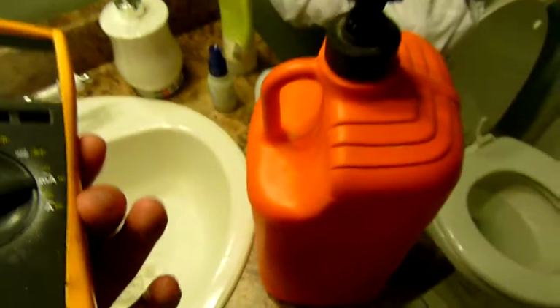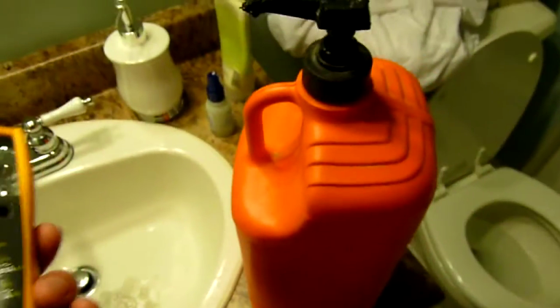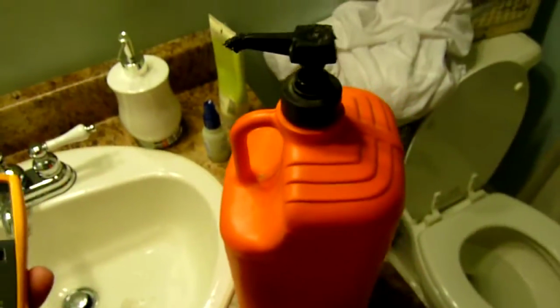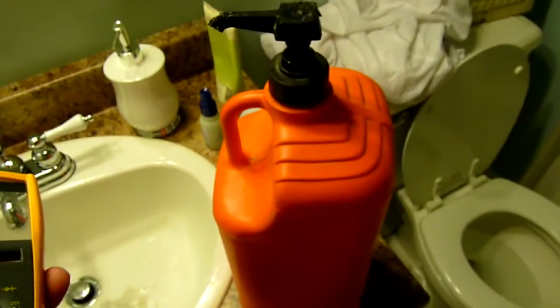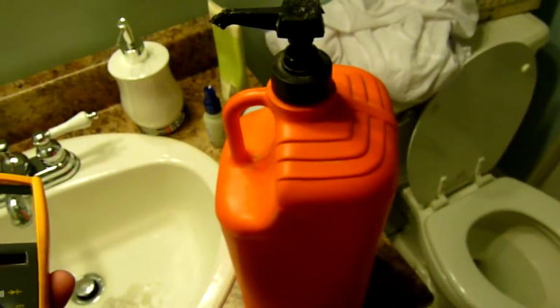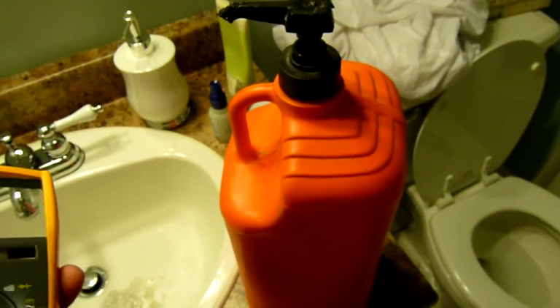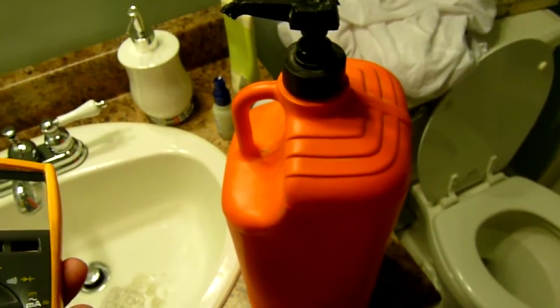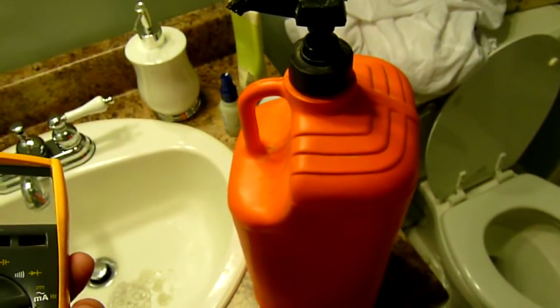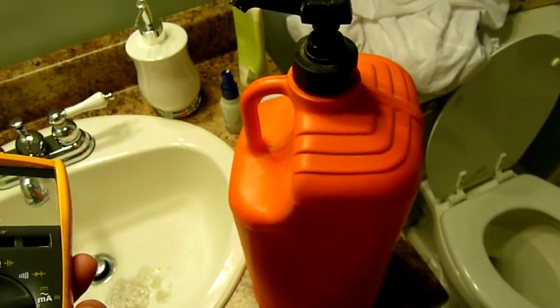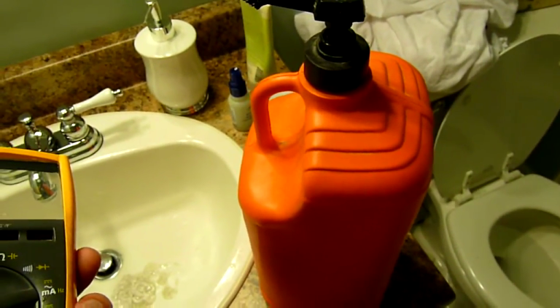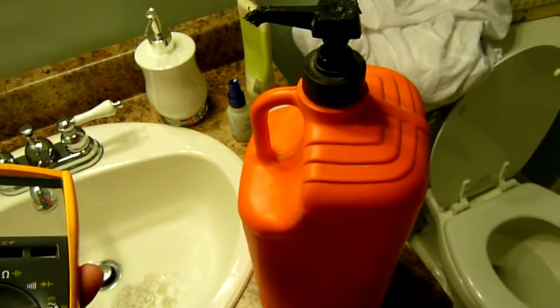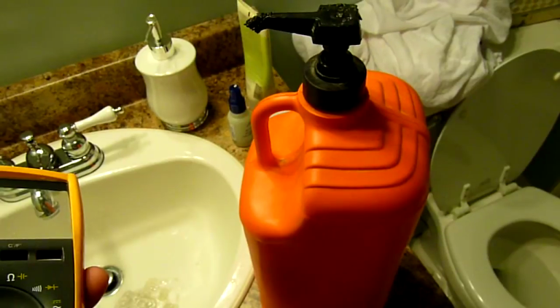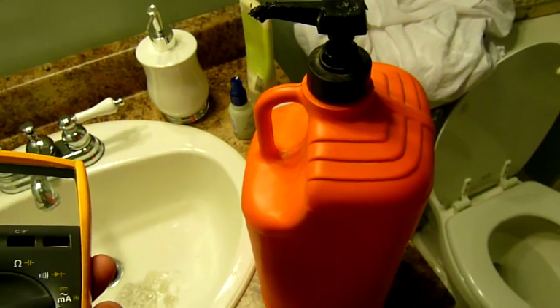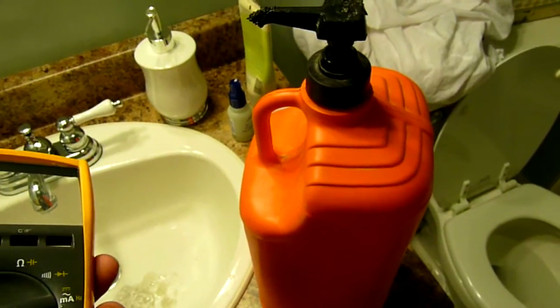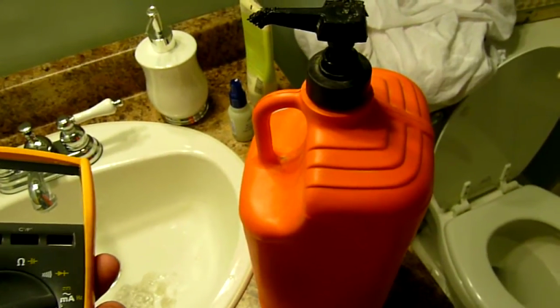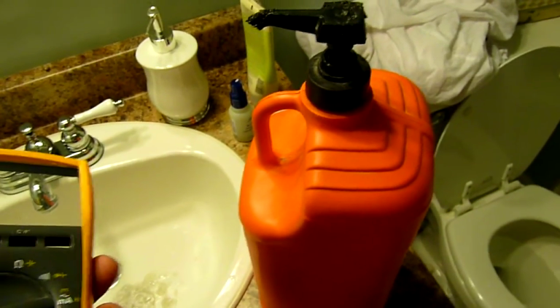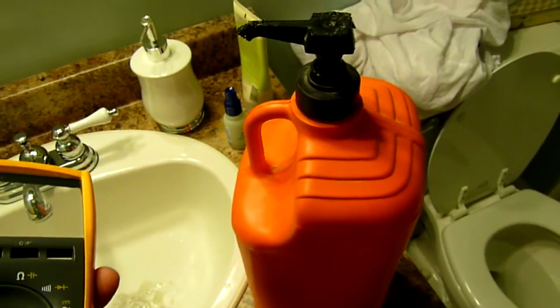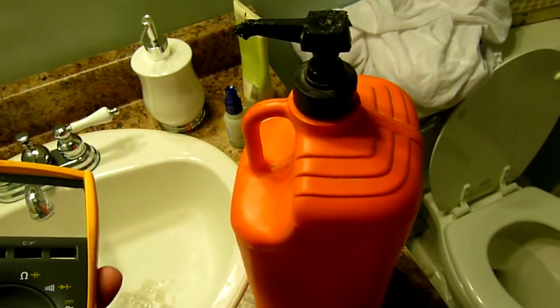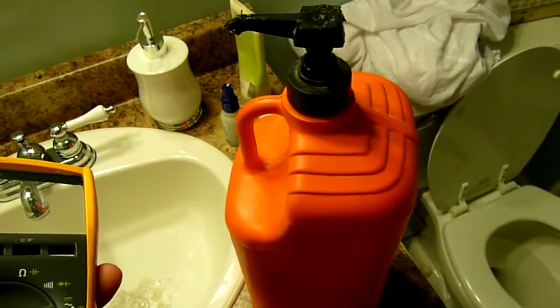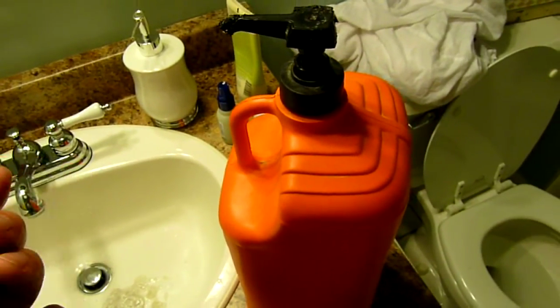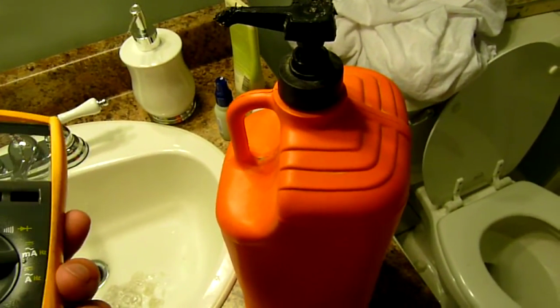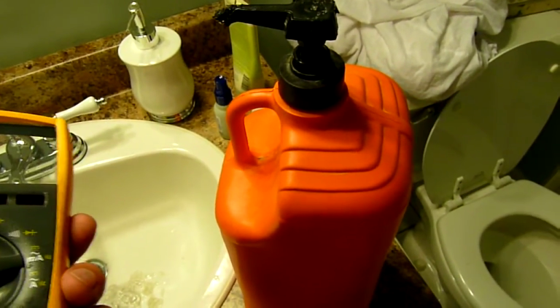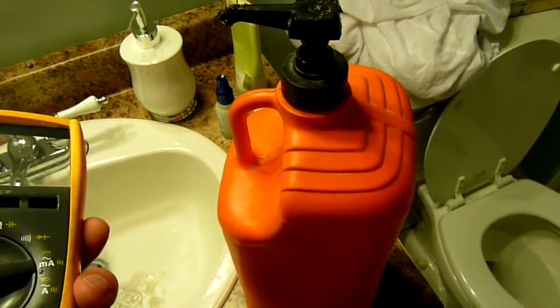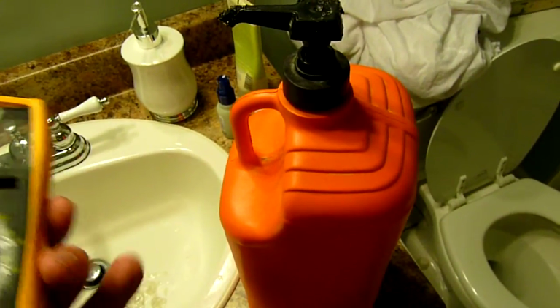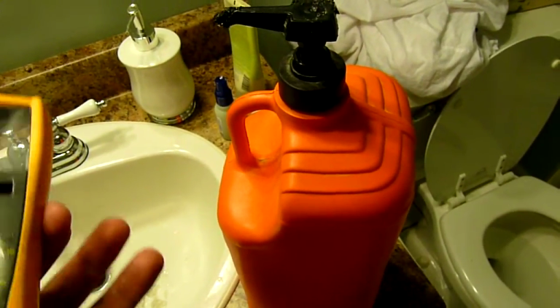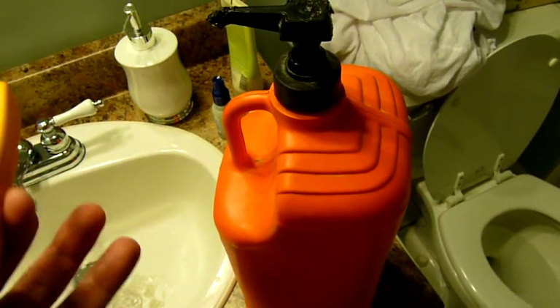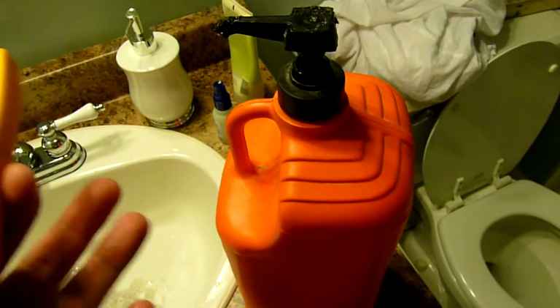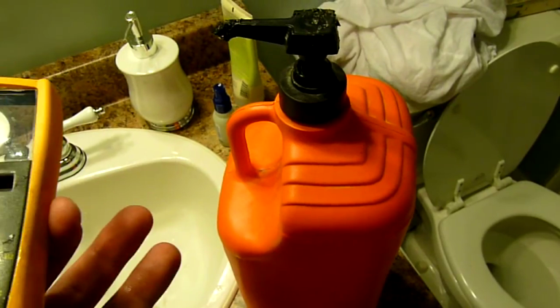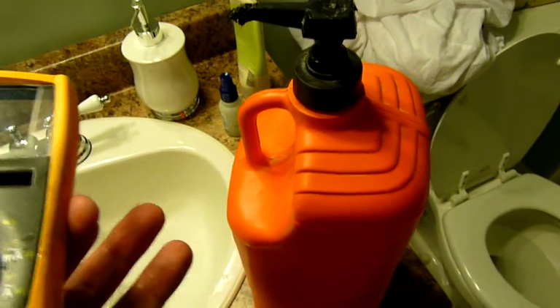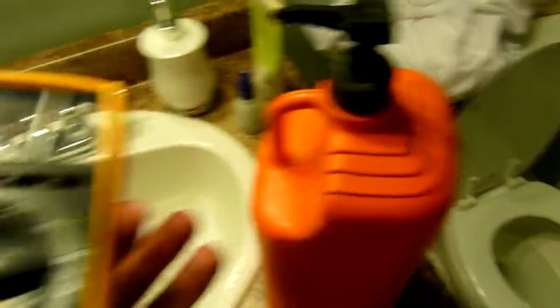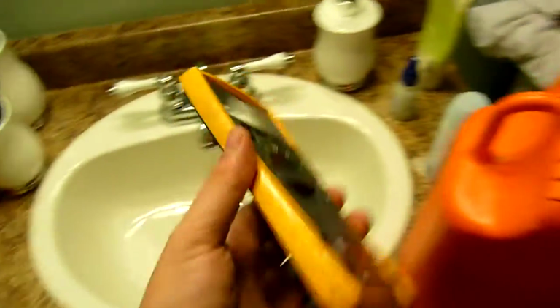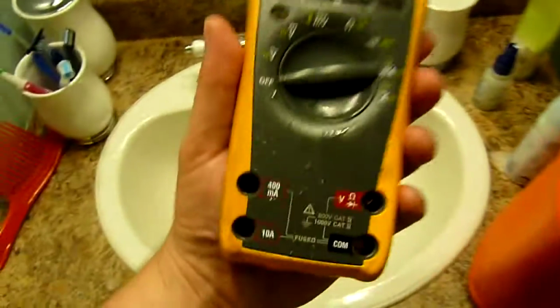This product is called Fast Orange — don't confuse it with Agent Orange. You can also get other brands, but all of them are basically hand soap with little abrasive particles in them.